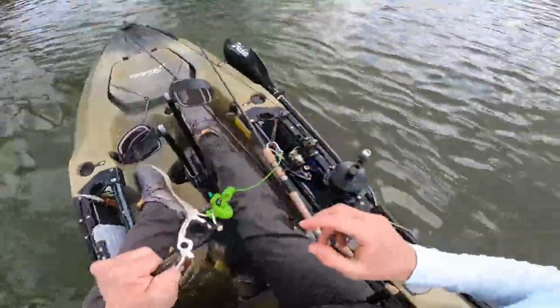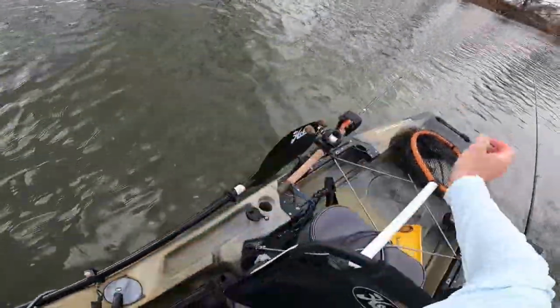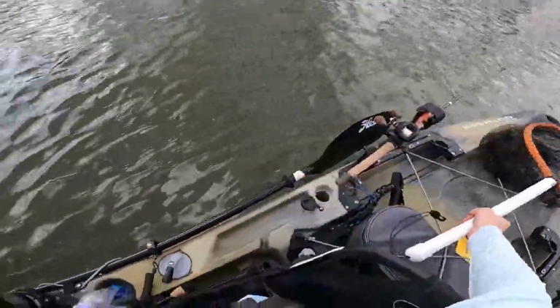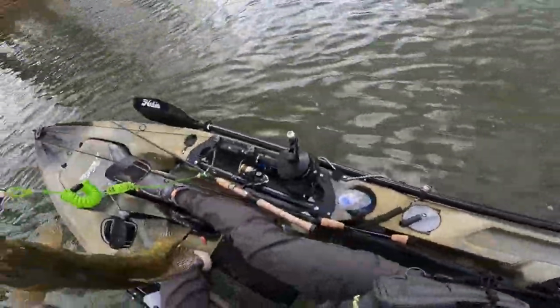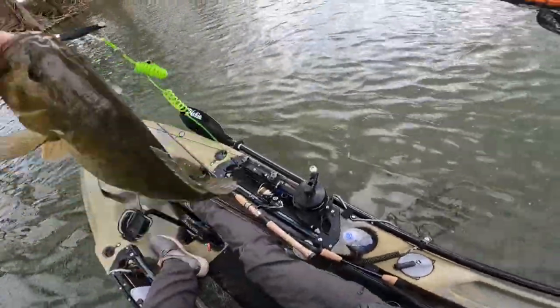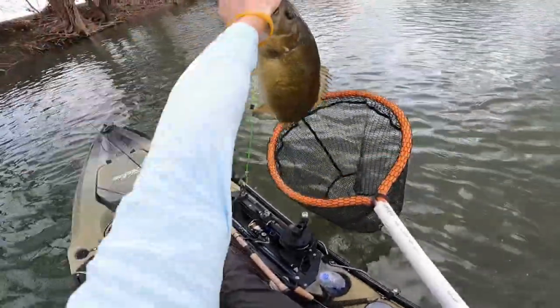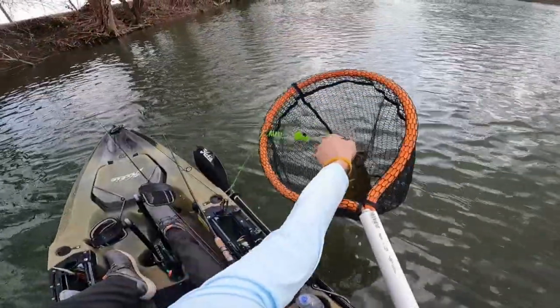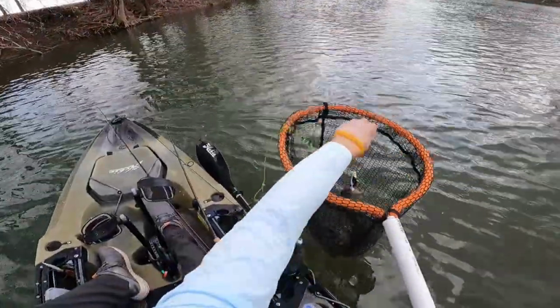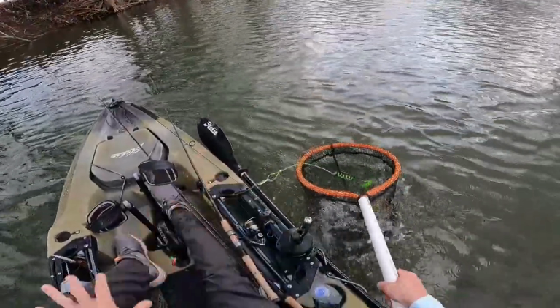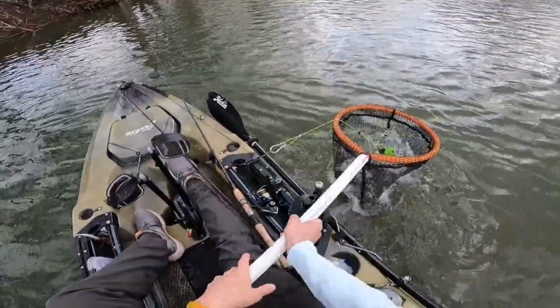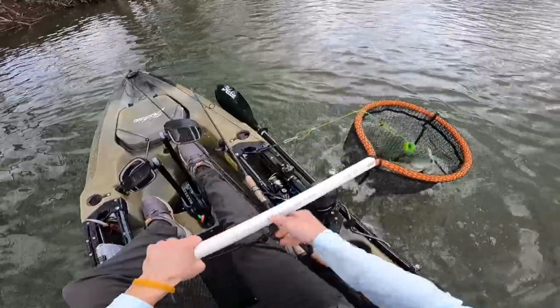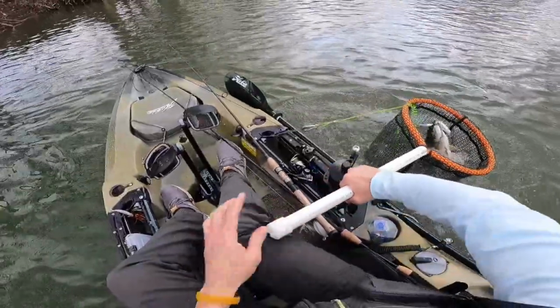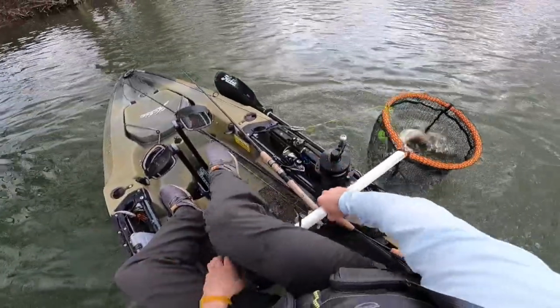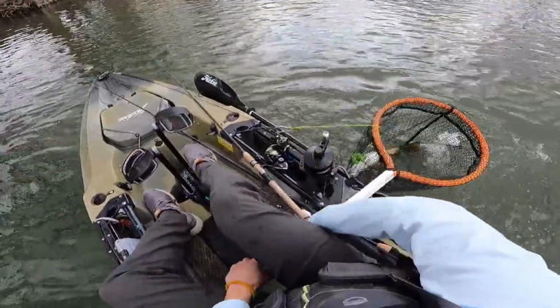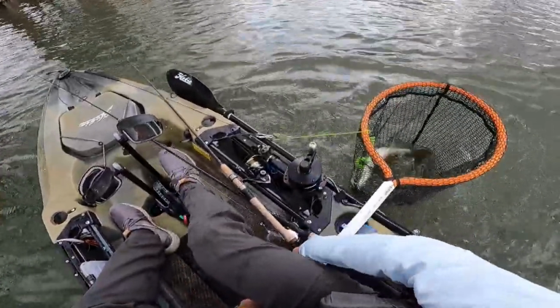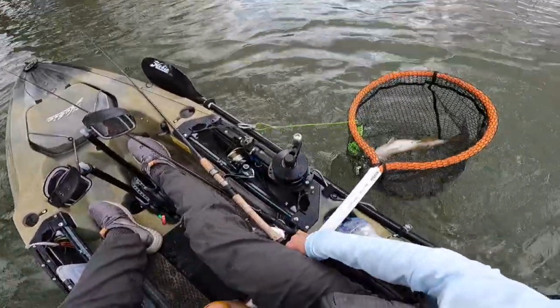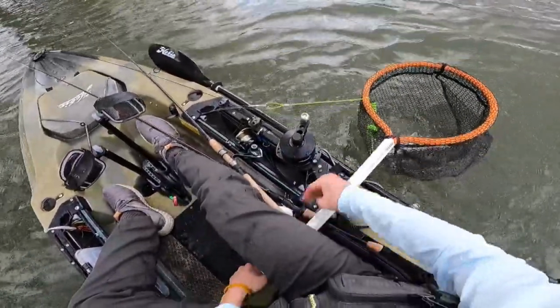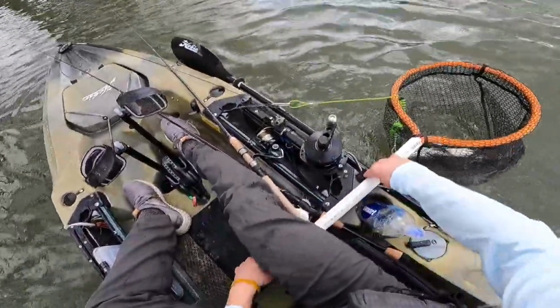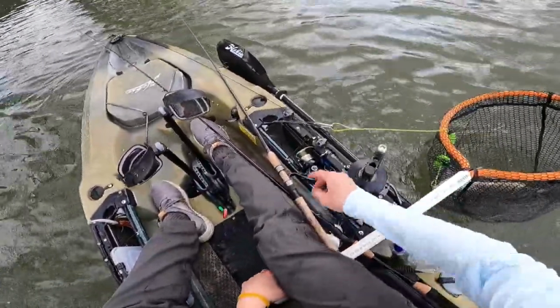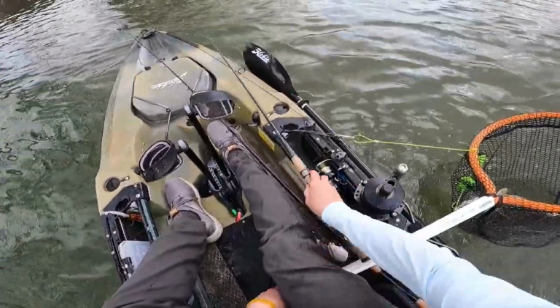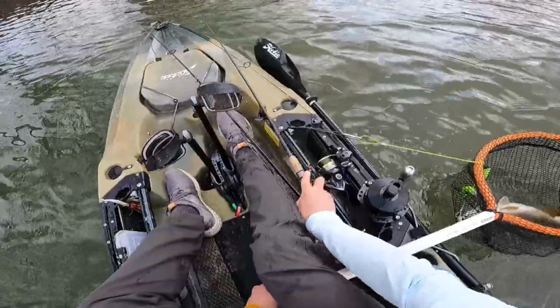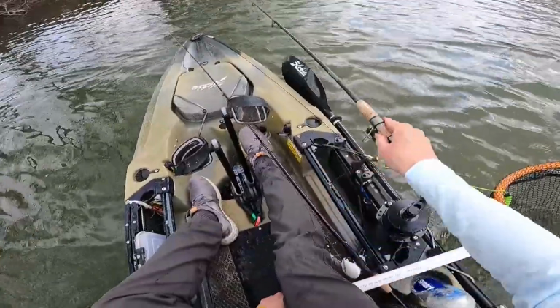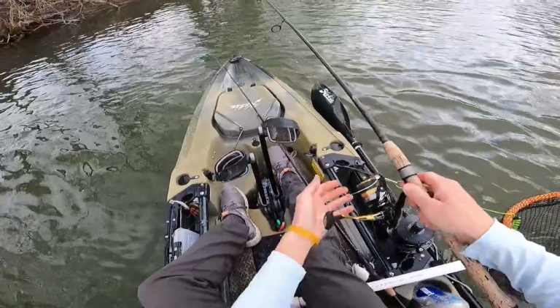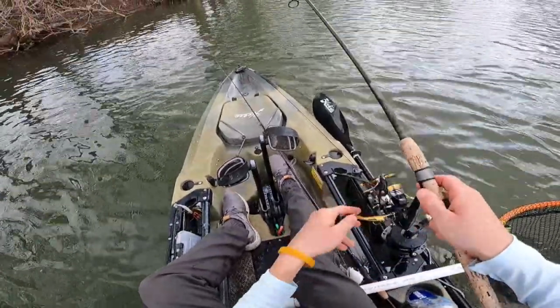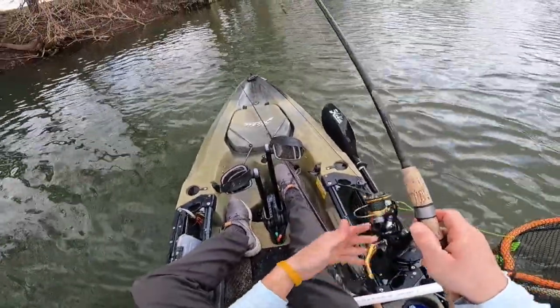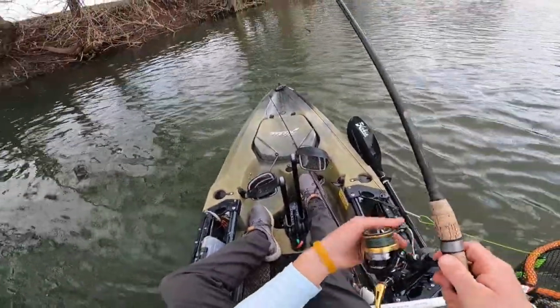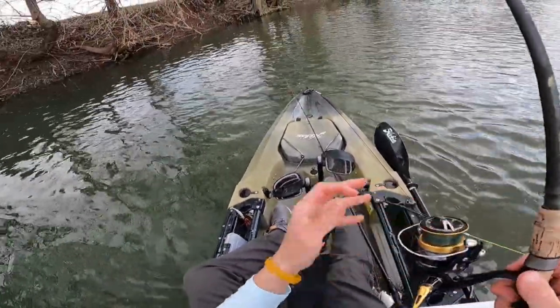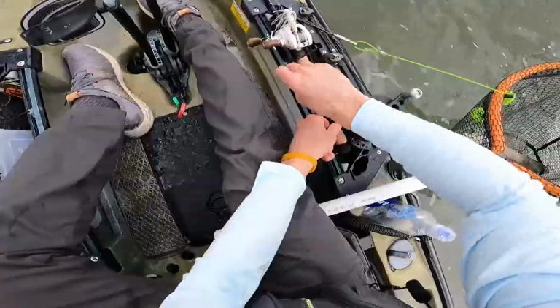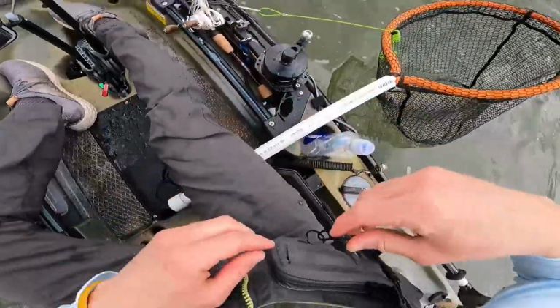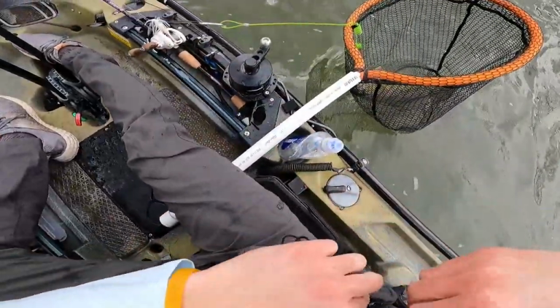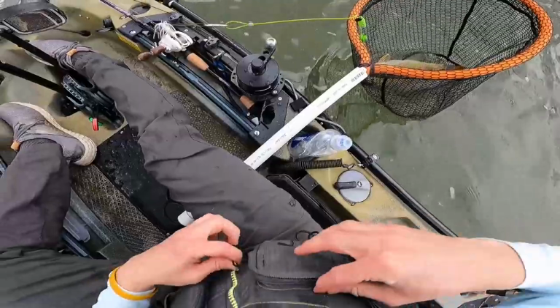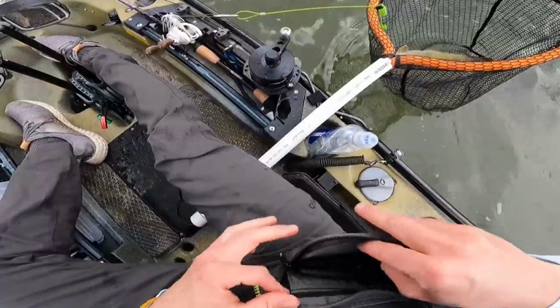You know what I'm going to do? I'm not even going to mess with that right now. I'm going to stick that boy in the net. Give him some water. Get myself in order here. Get my stuff out of the way.